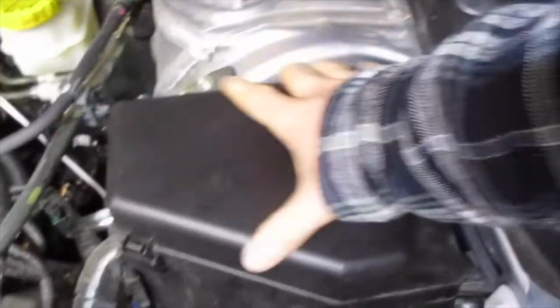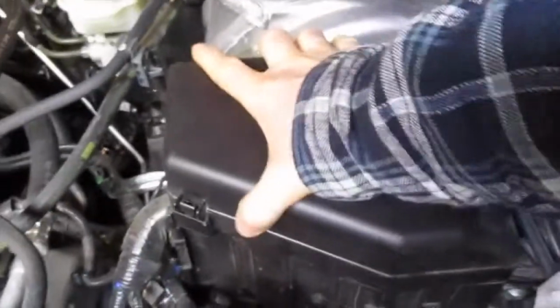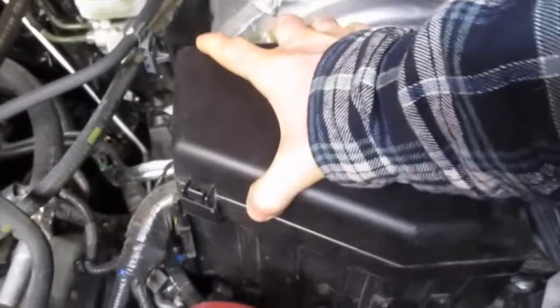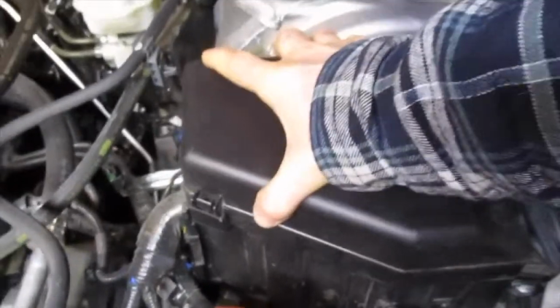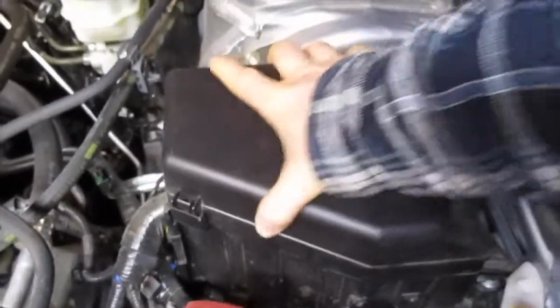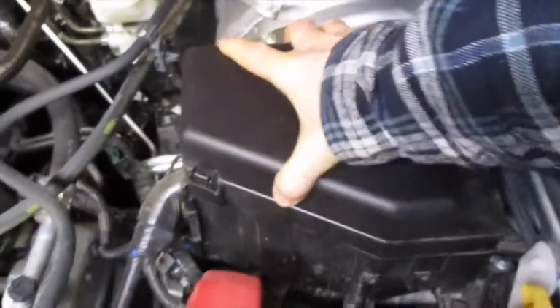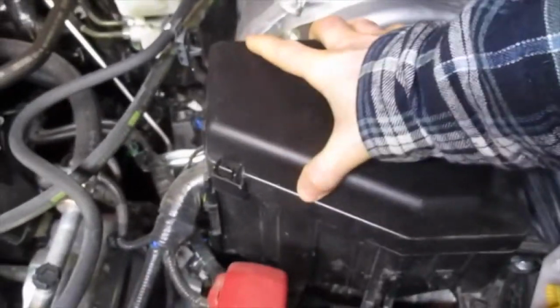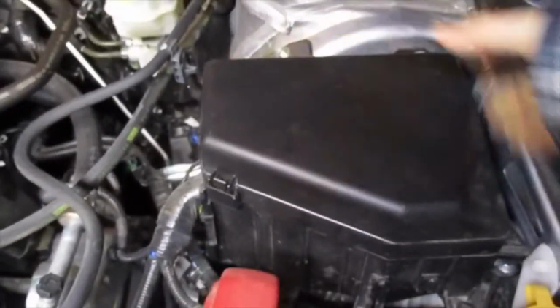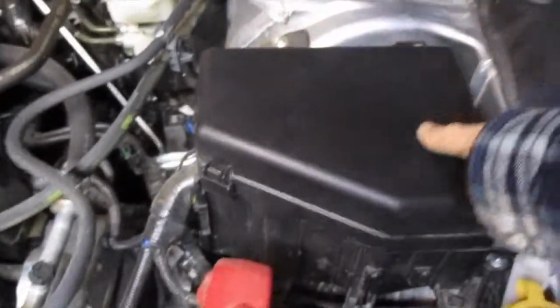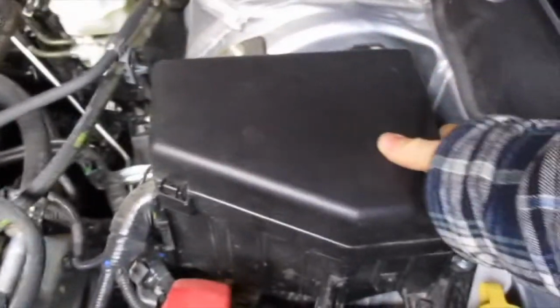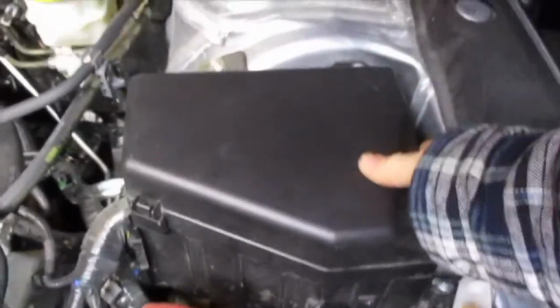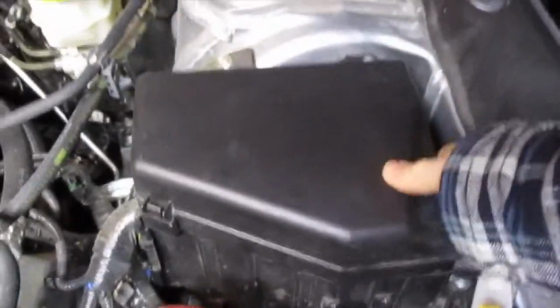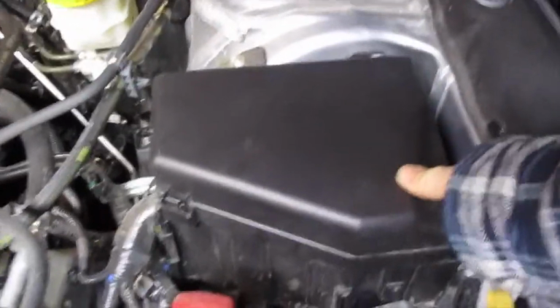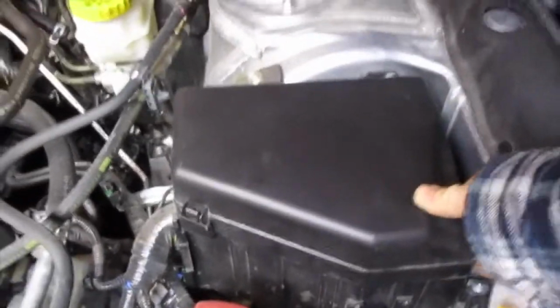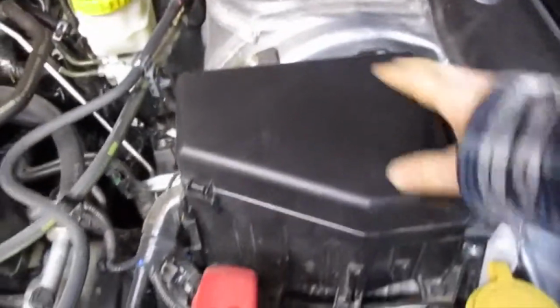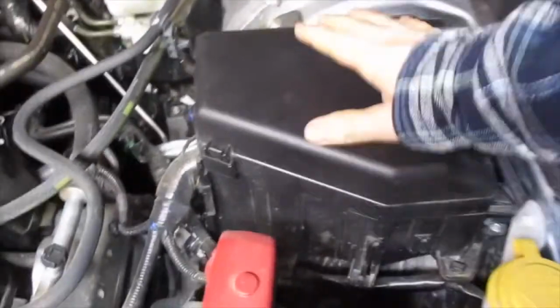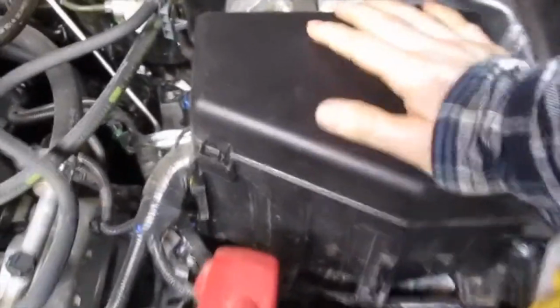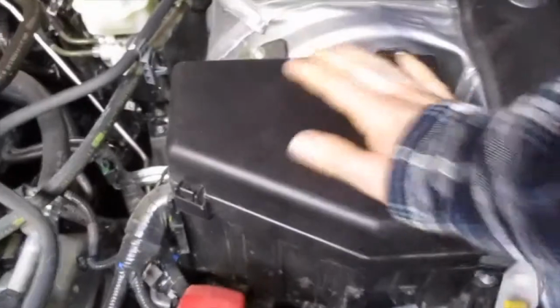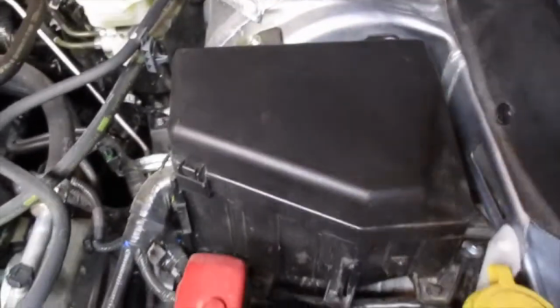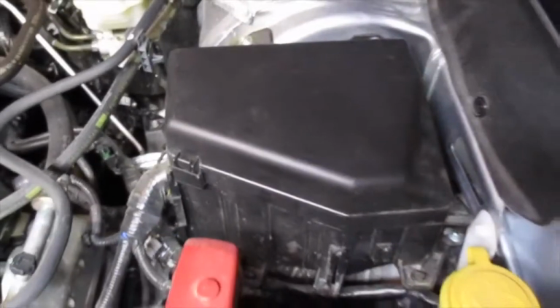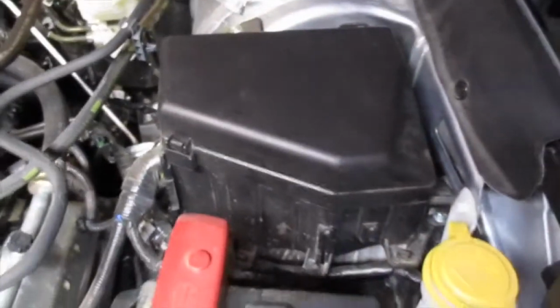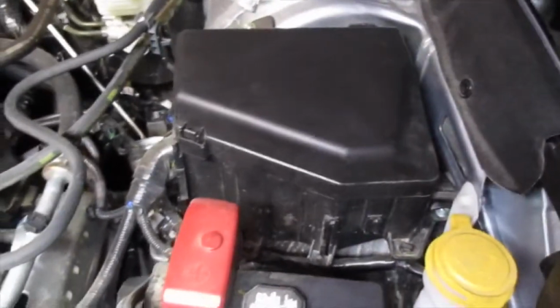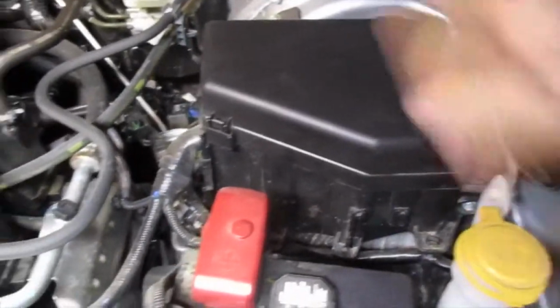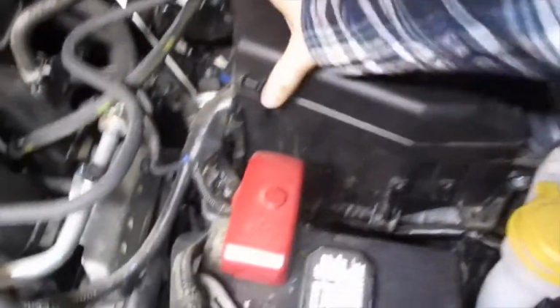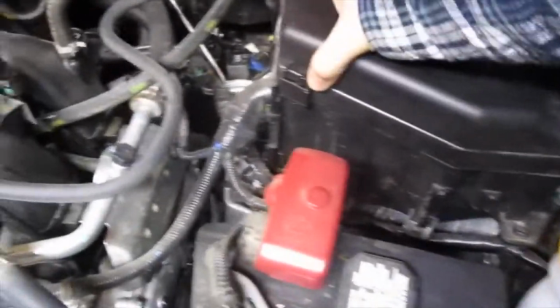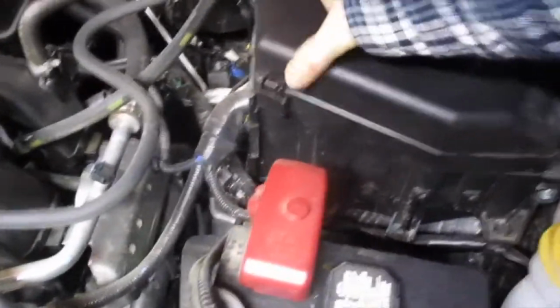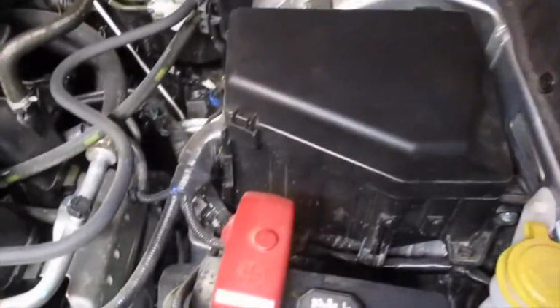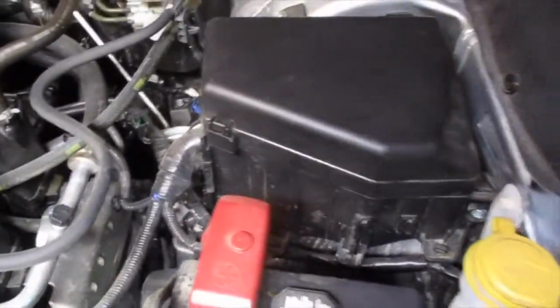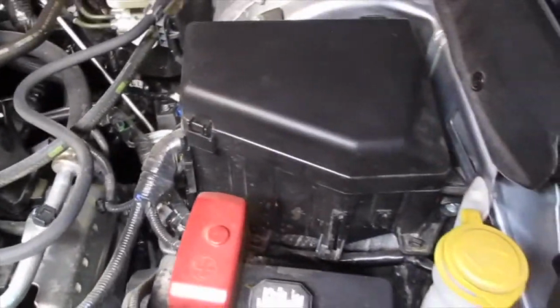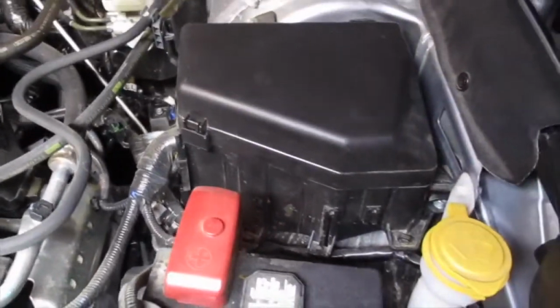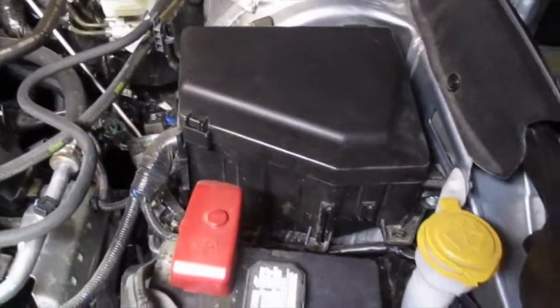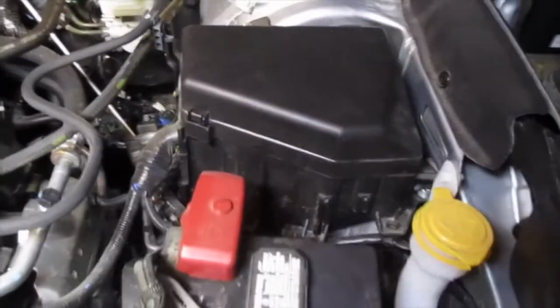This actually doesn't seat as nicely as most fuse and relay boxes, but that's how you get it back on. Pull up, make sure it's tight, and you should be good to go.